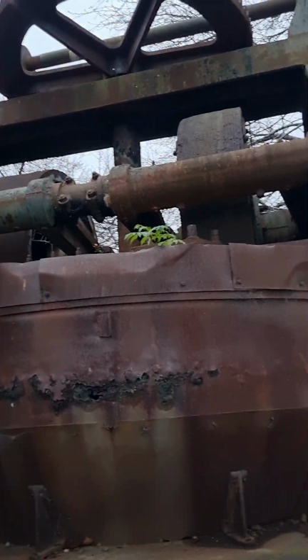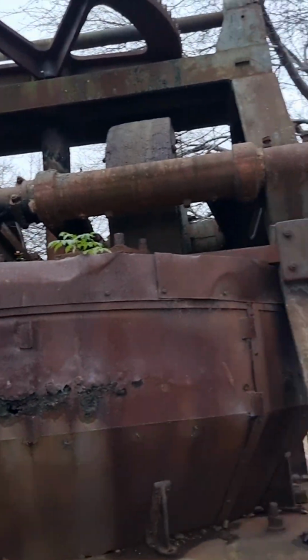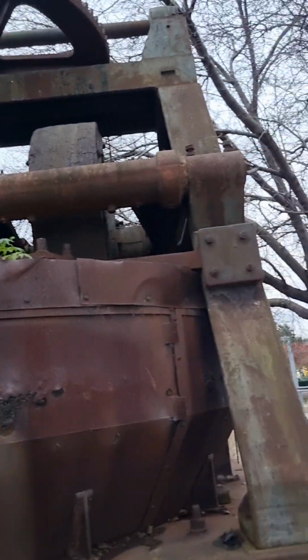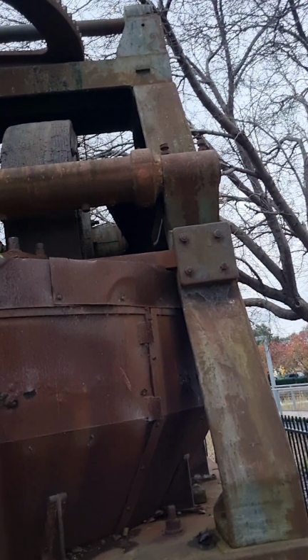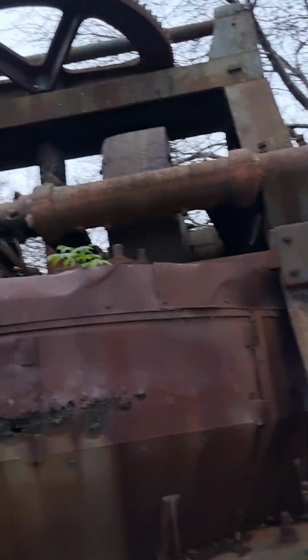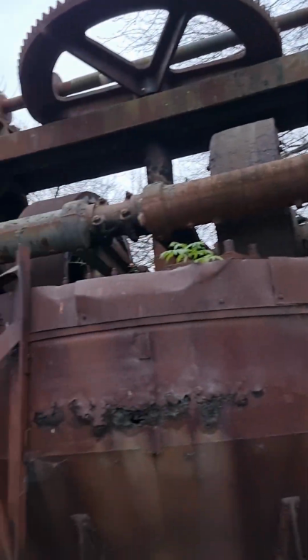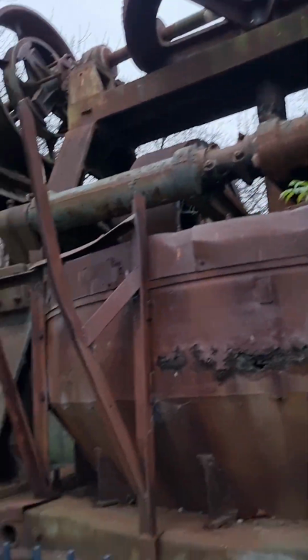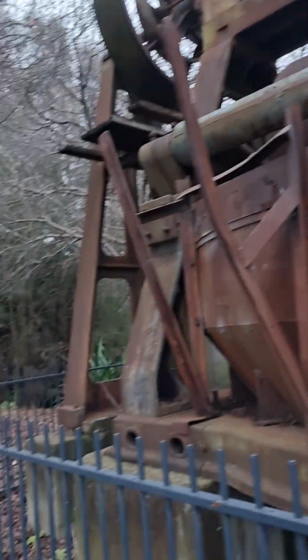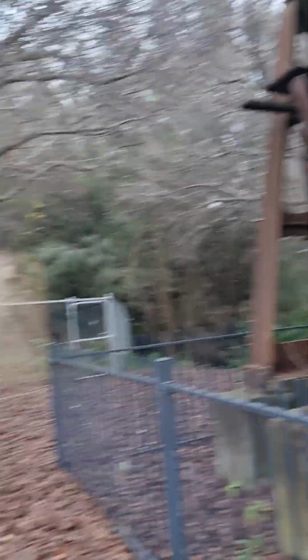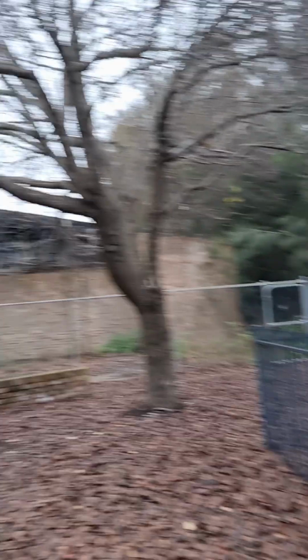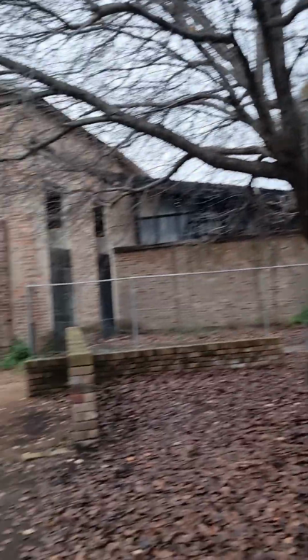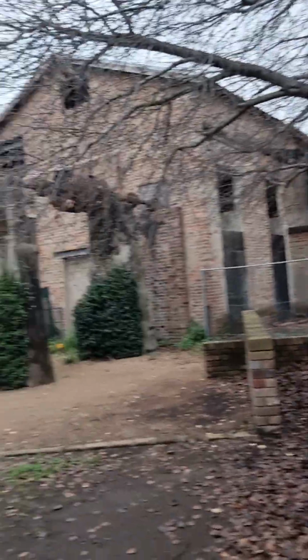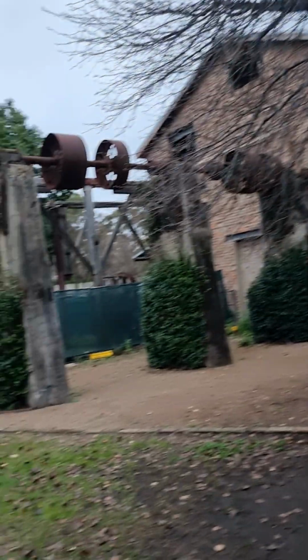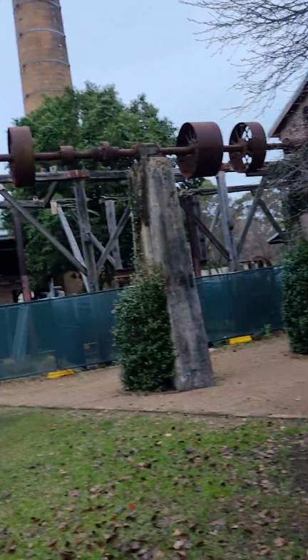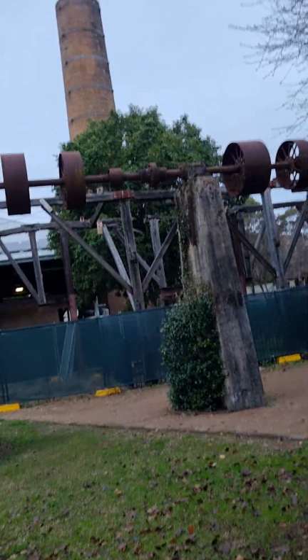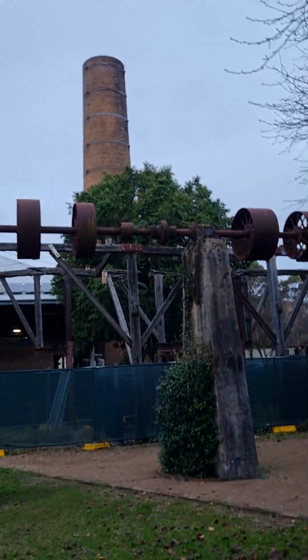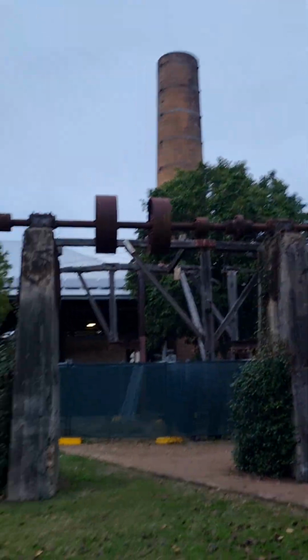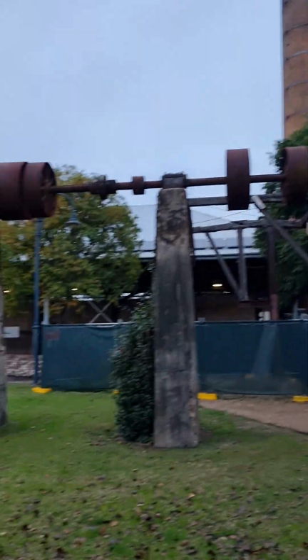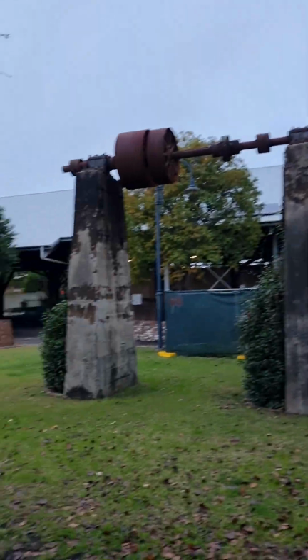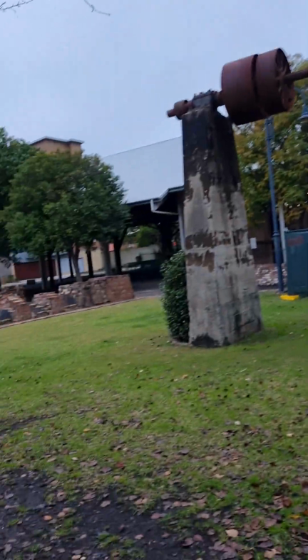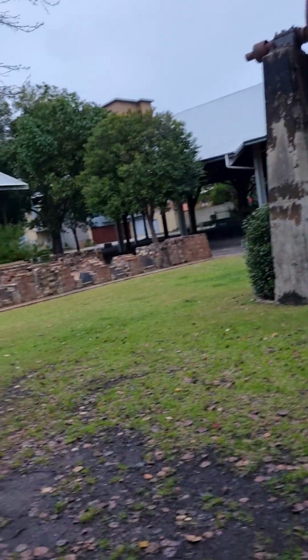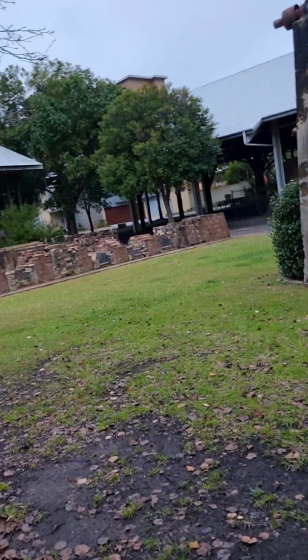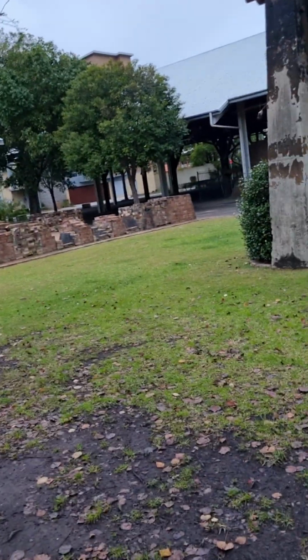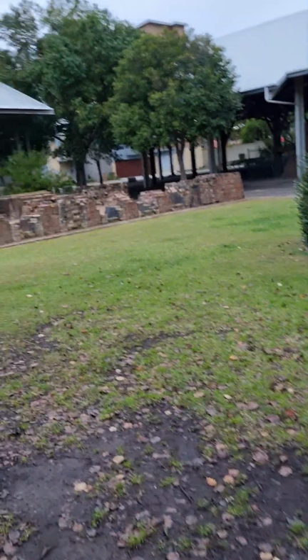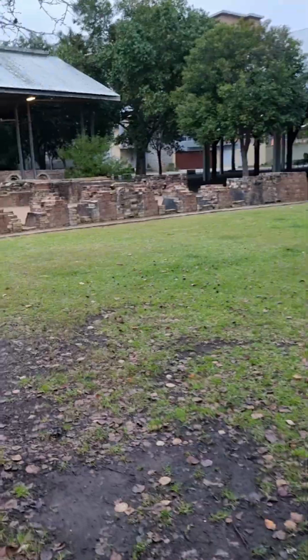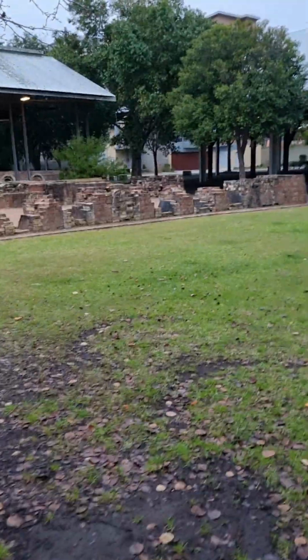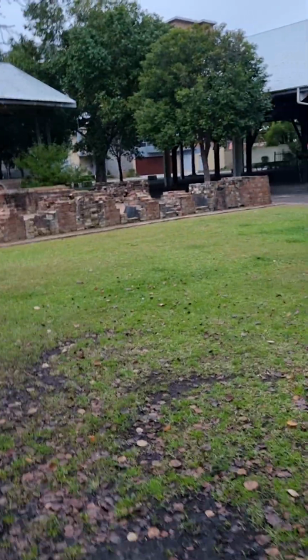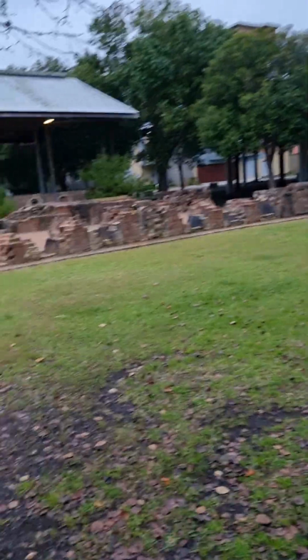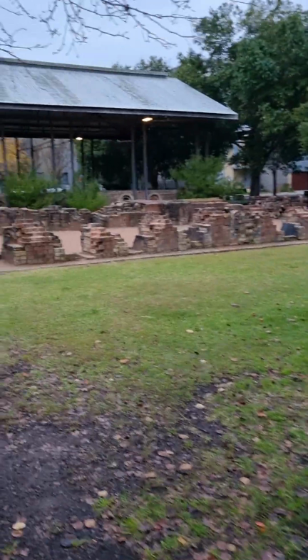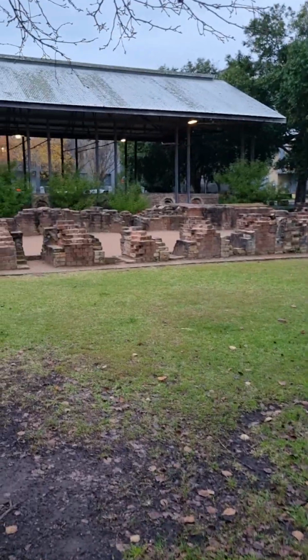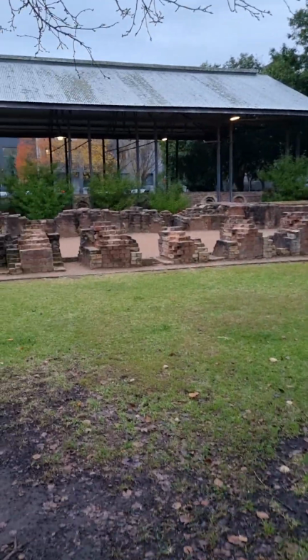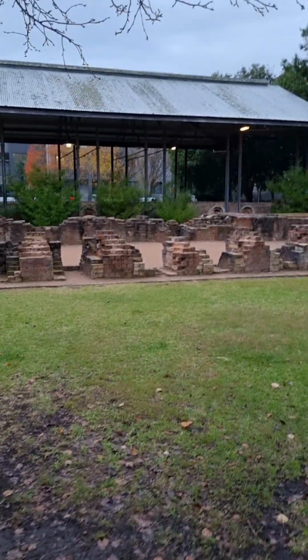Wow, there's history here — absolutely beautiful, amazing. There are still bricks there from way back. I wonder how old this place is.